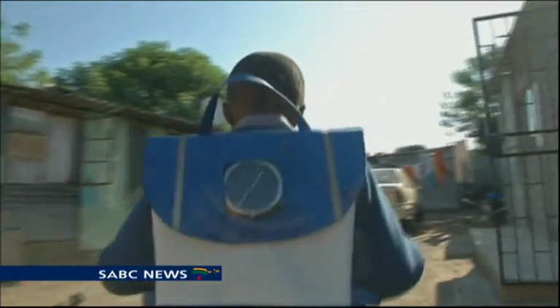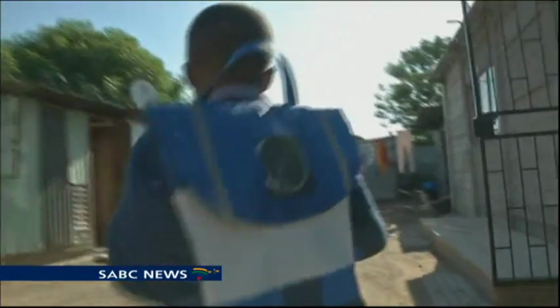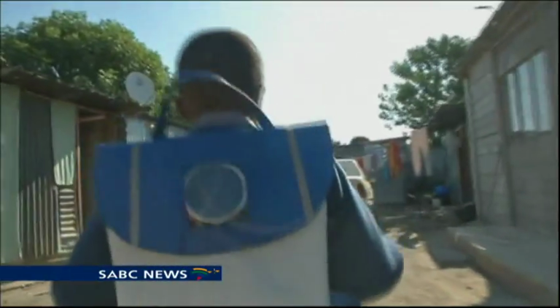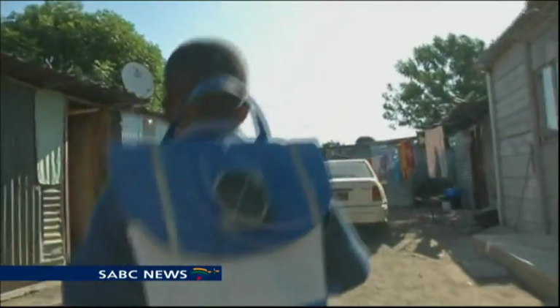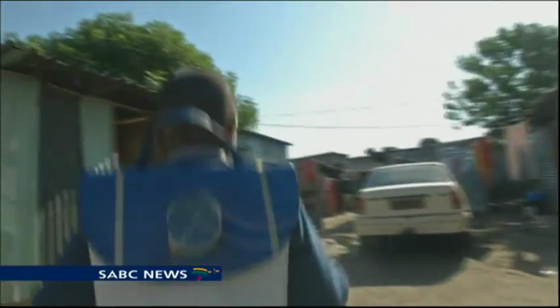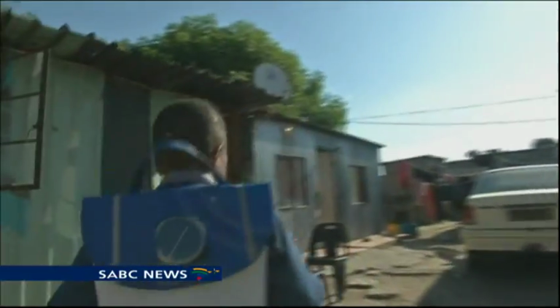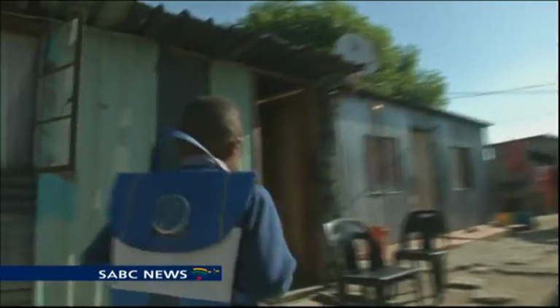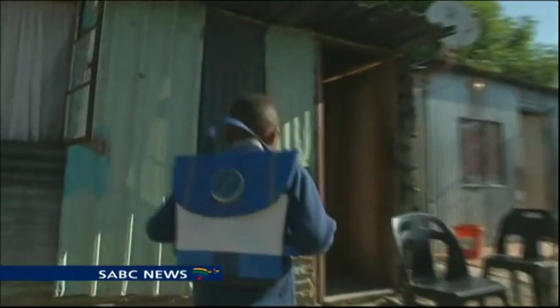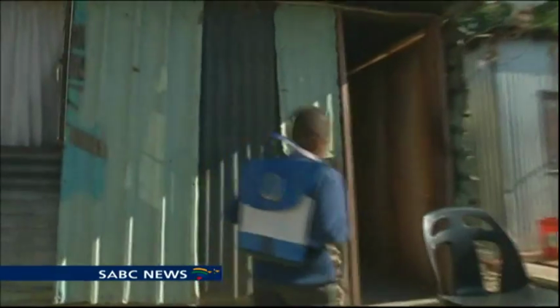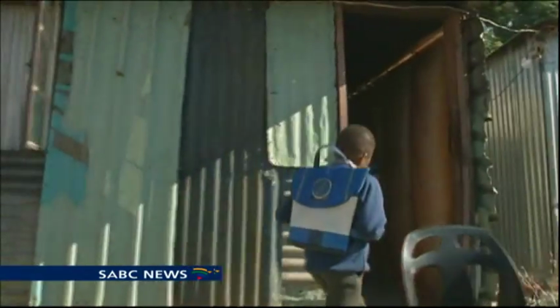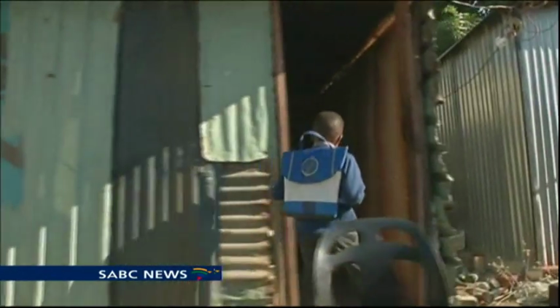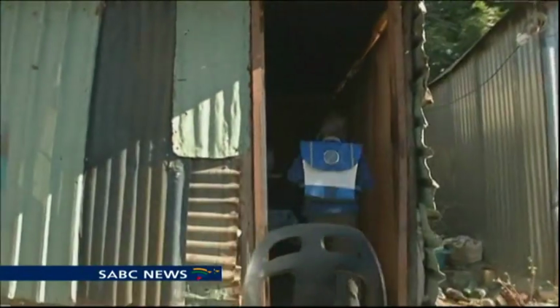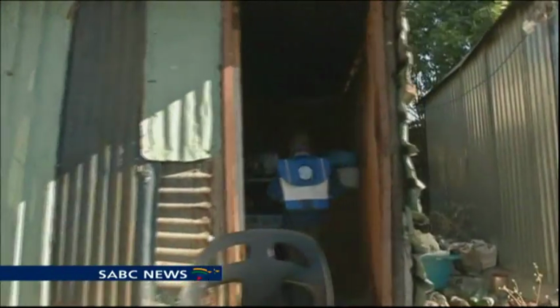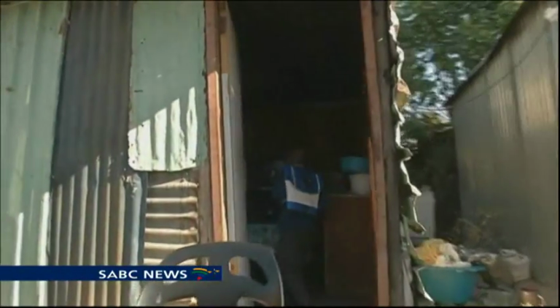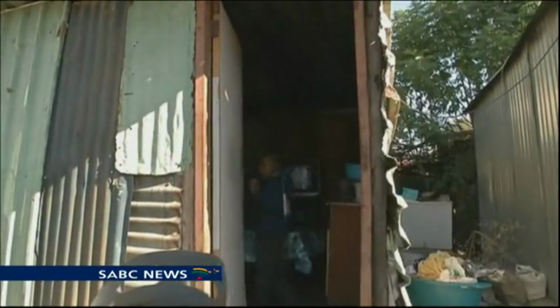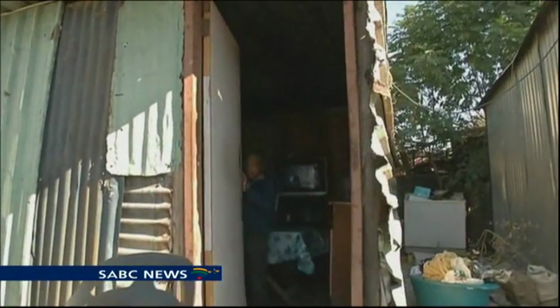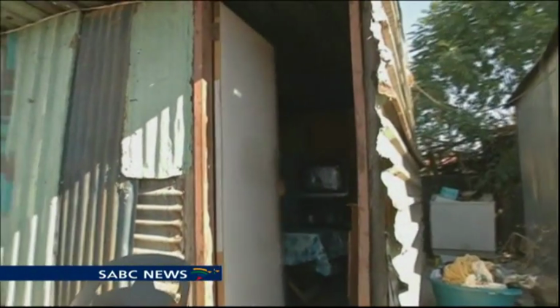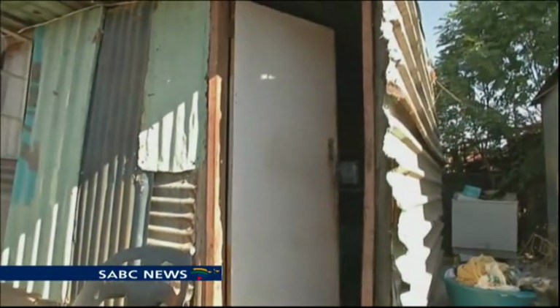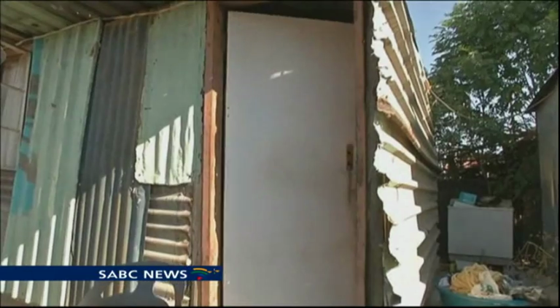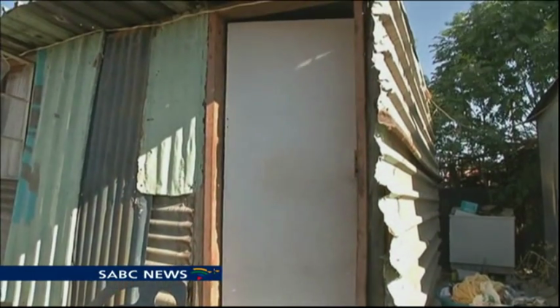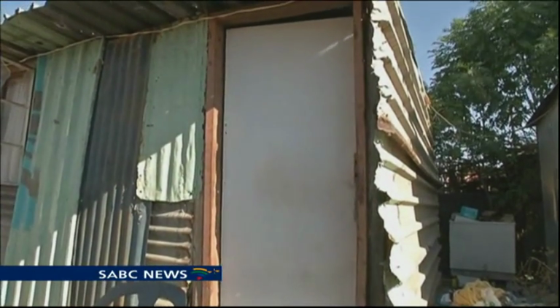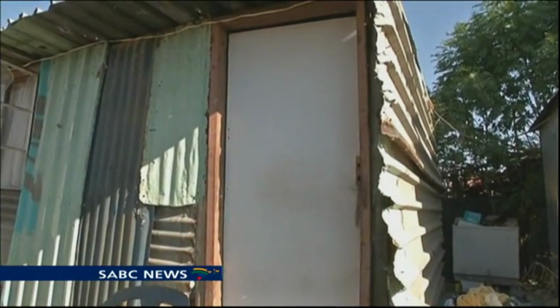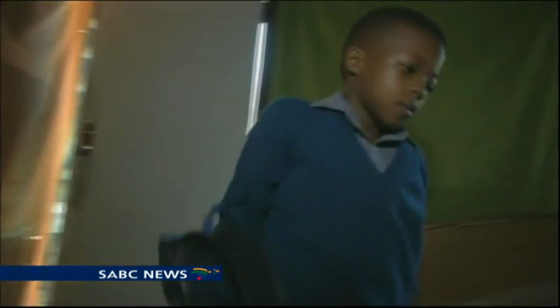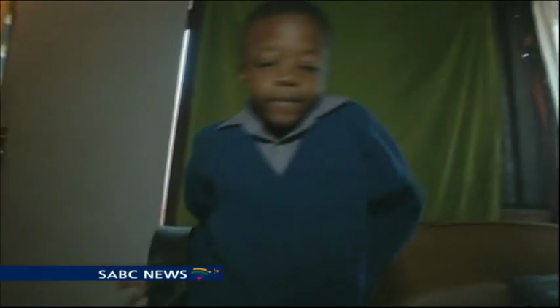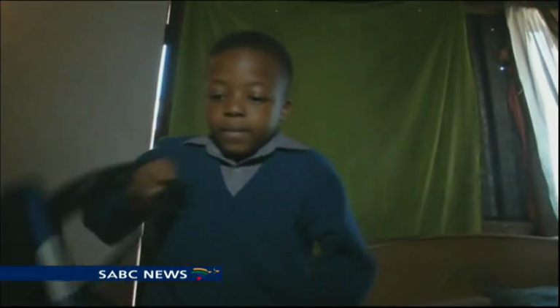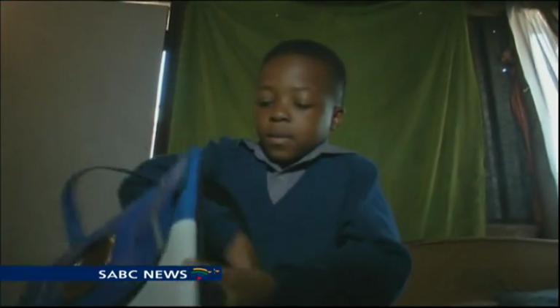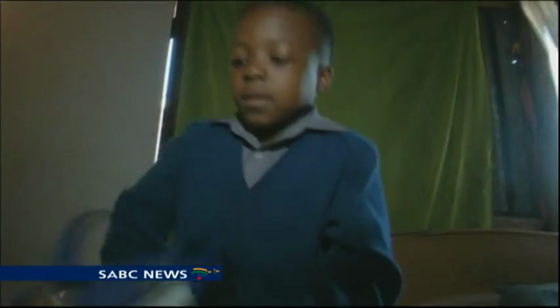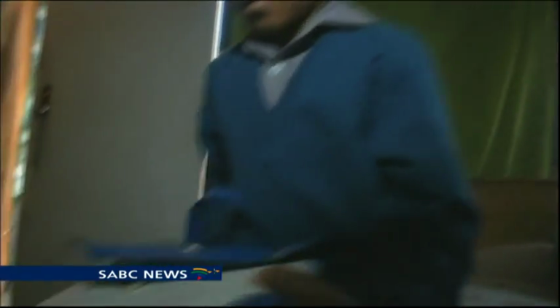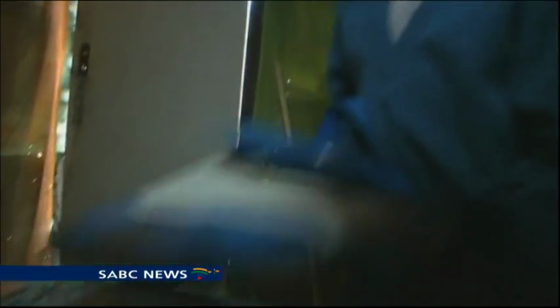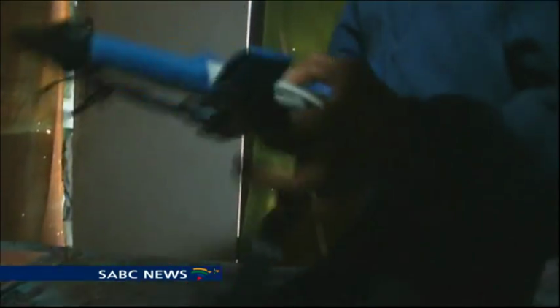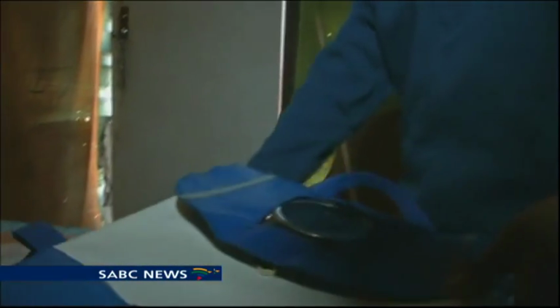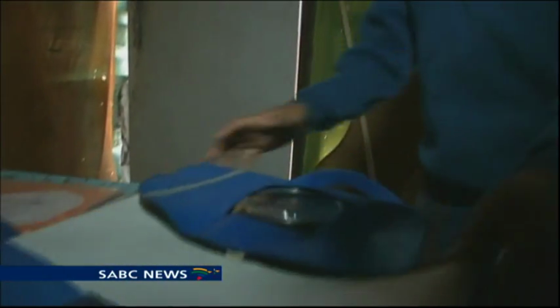But now, an innovative new solar-powered school bag is helping pupils like him. Known as repurposed school bags, they have built-in solar technology that charges during the day while the pupil walks to school.